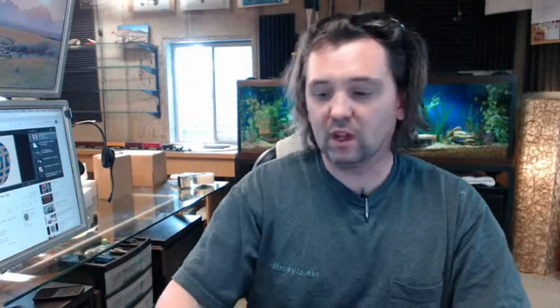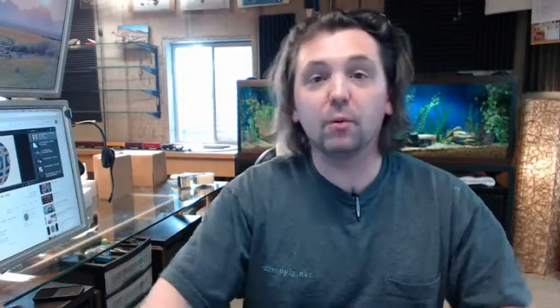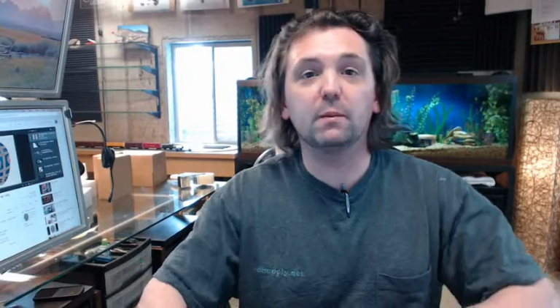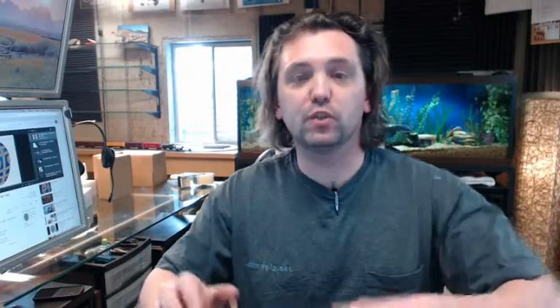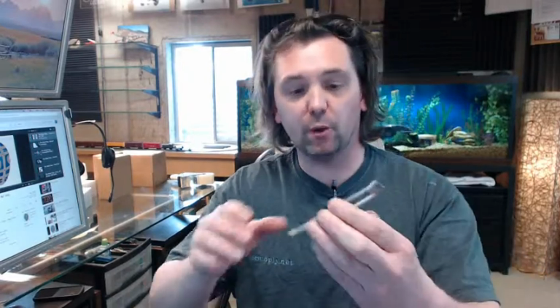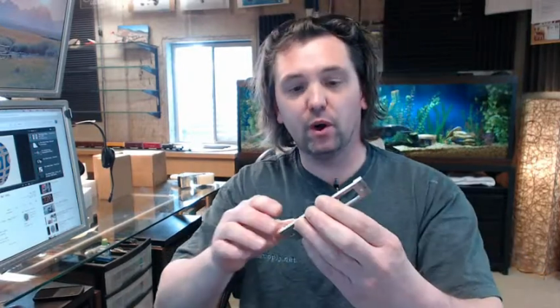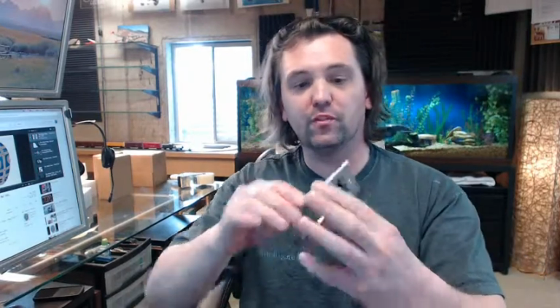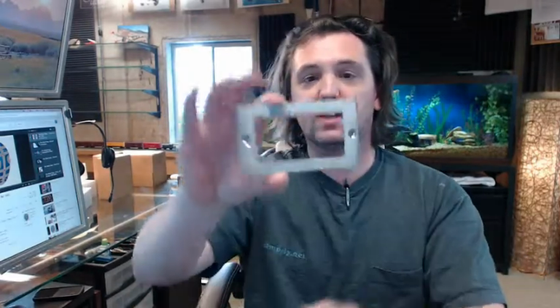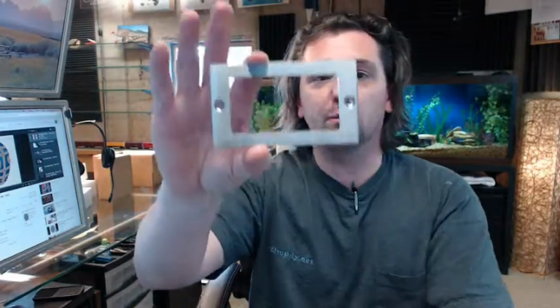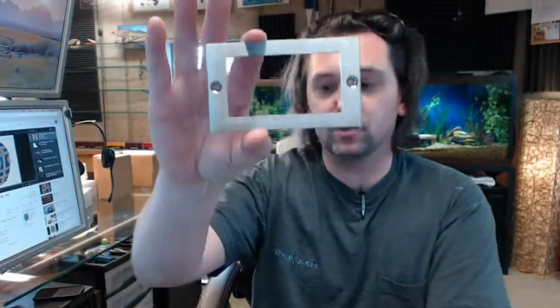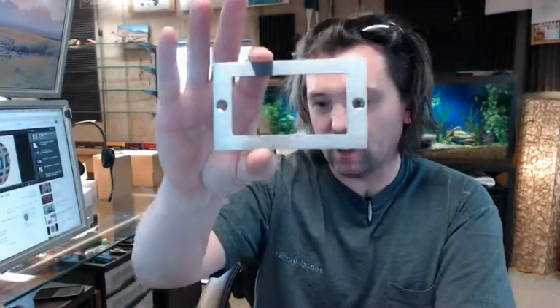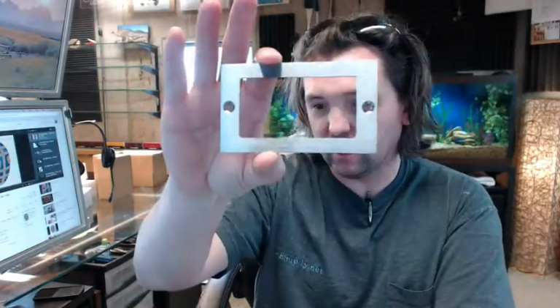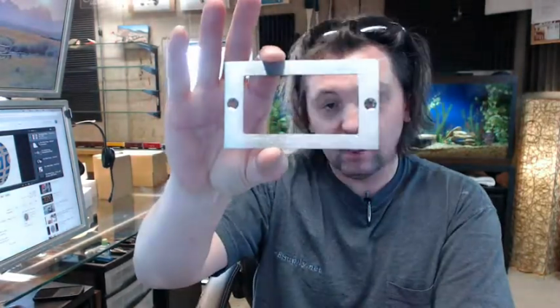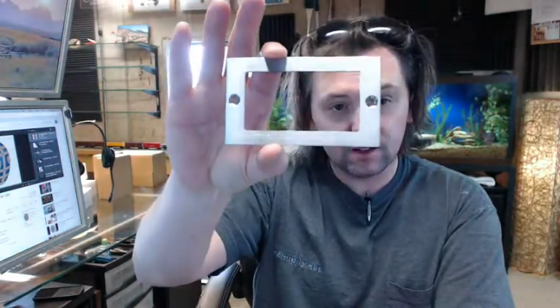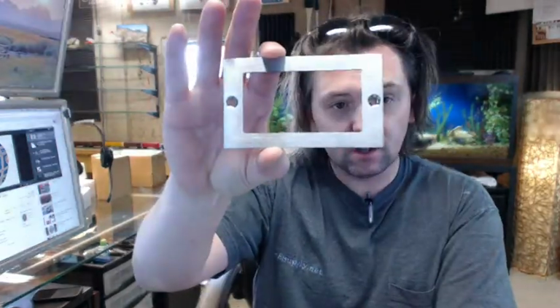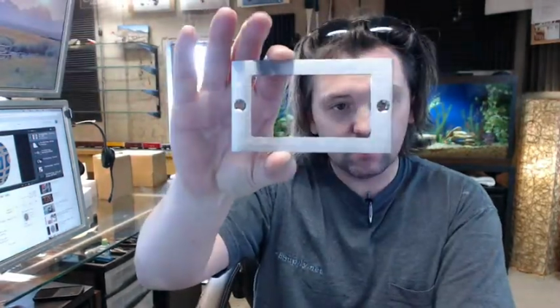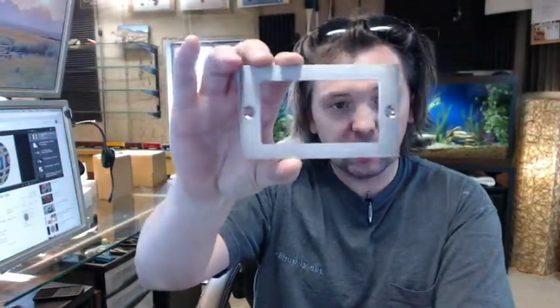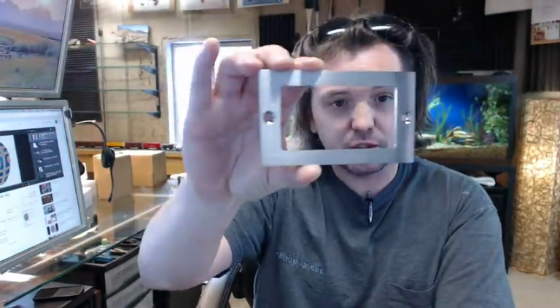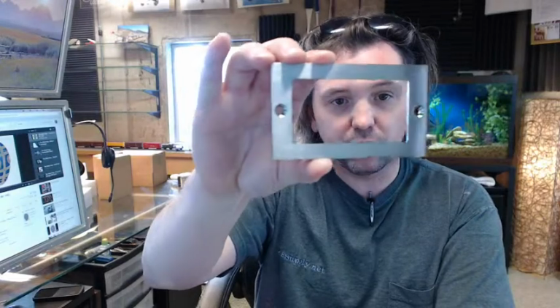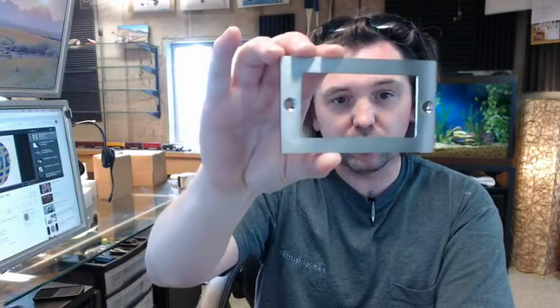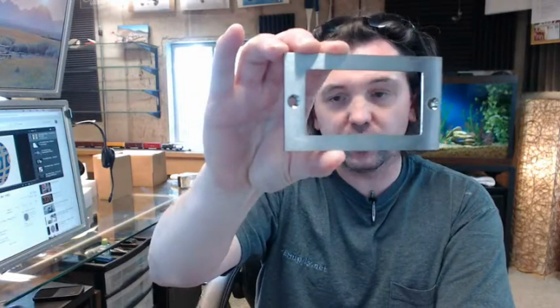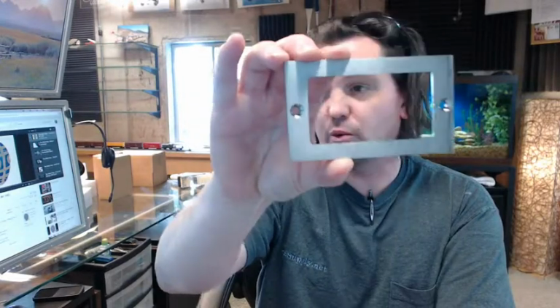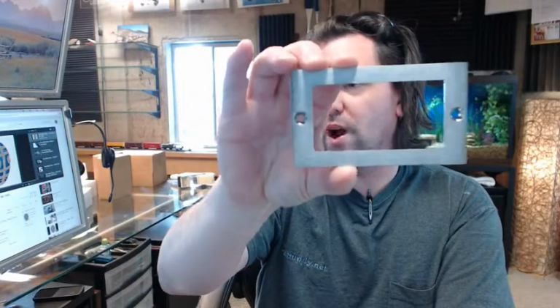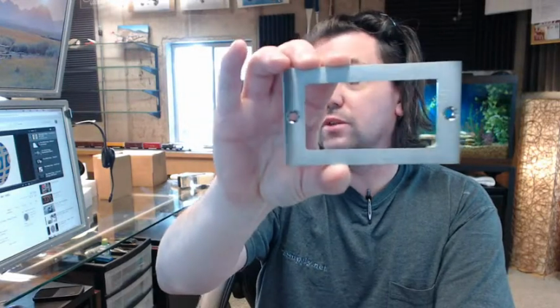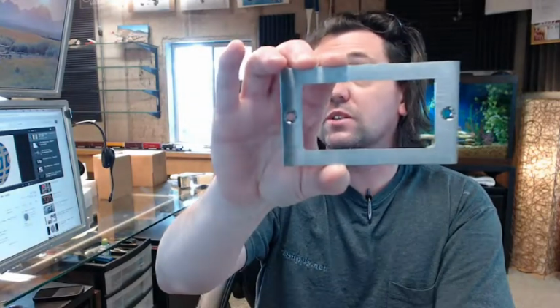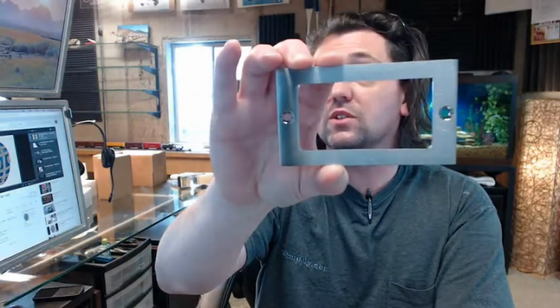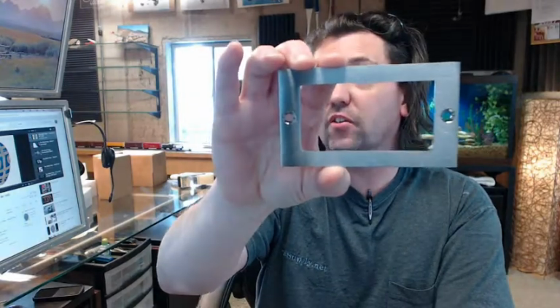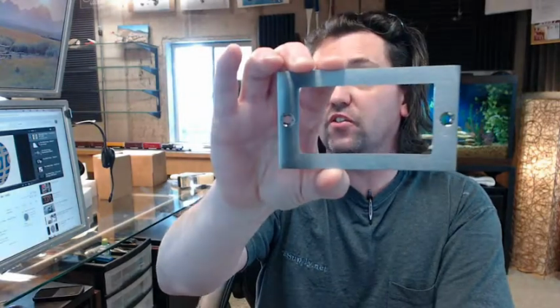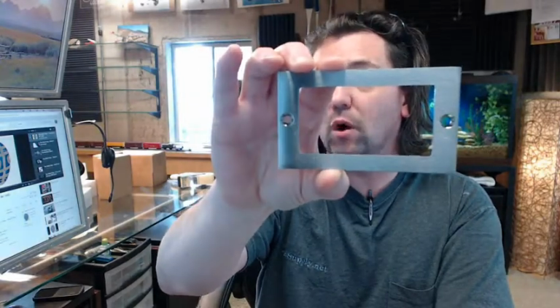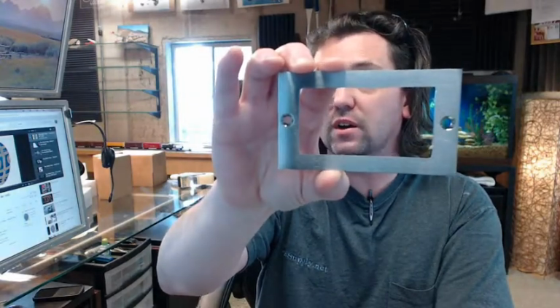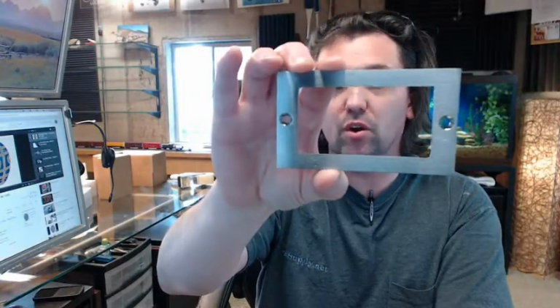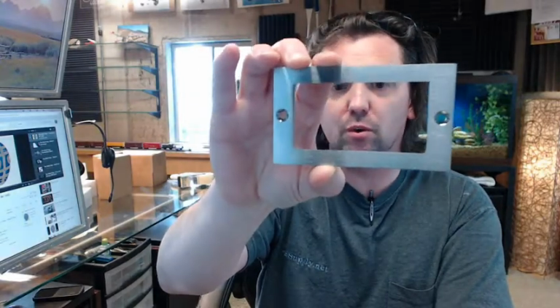Hello, my name is Rich Howard, owner of Architectural Builder Supply. This video is to bring you a closer look at the Rockwood 651 card holder.